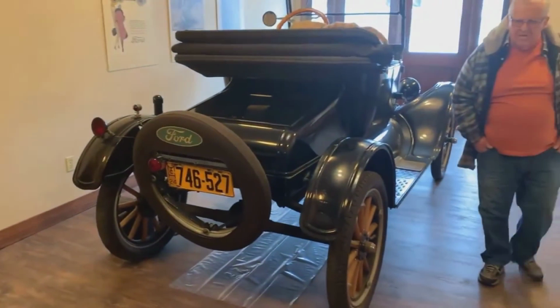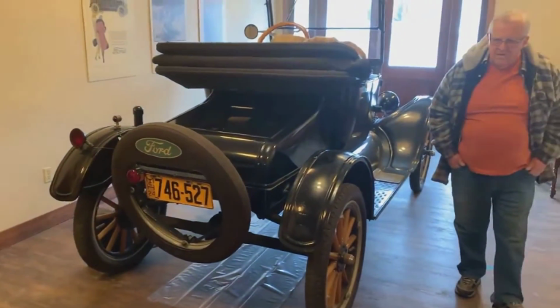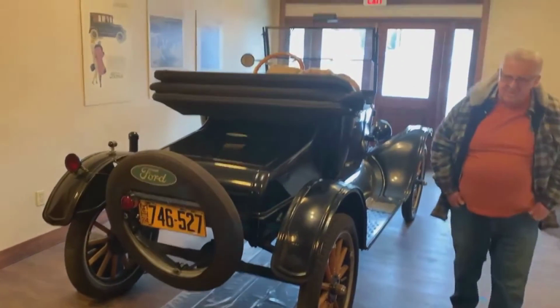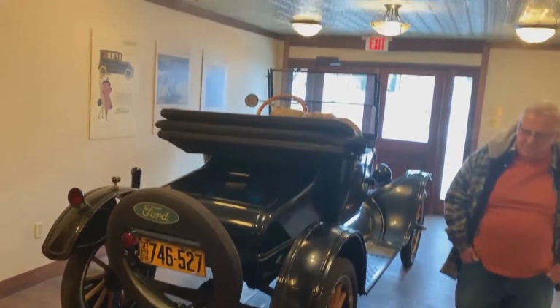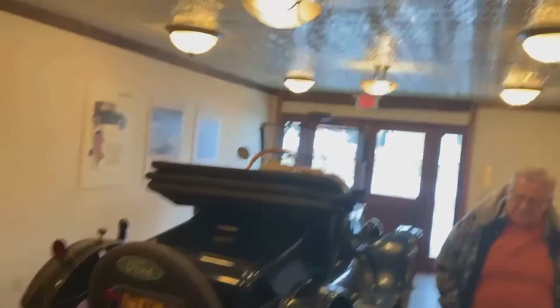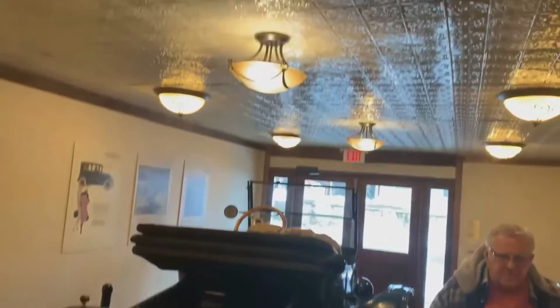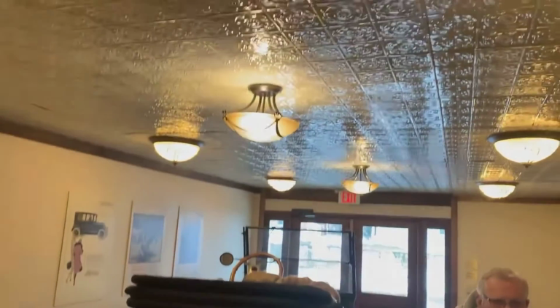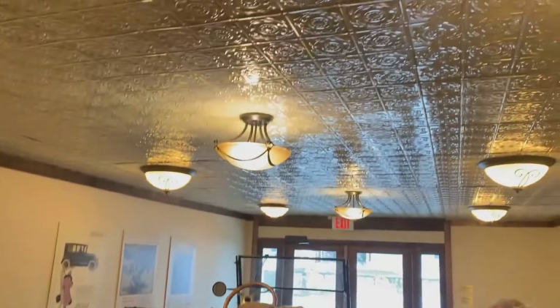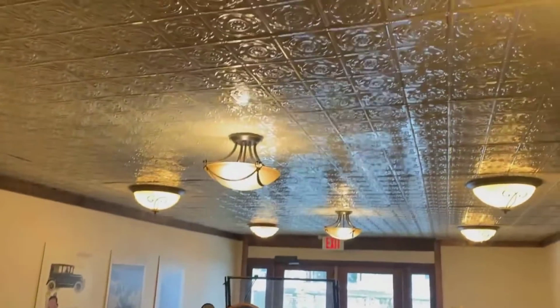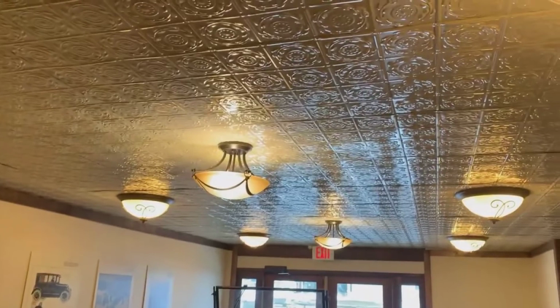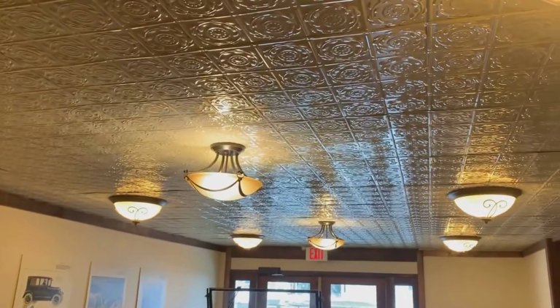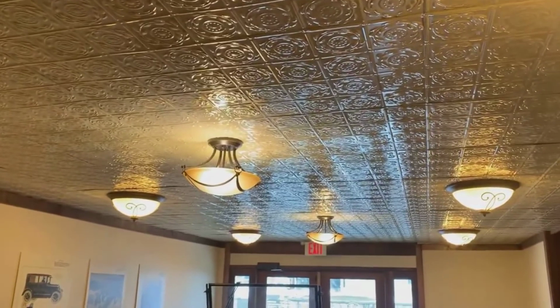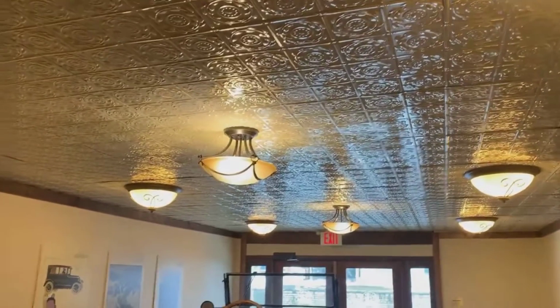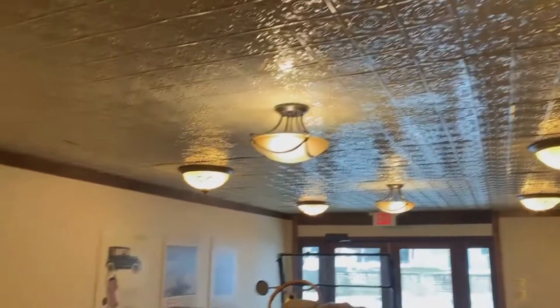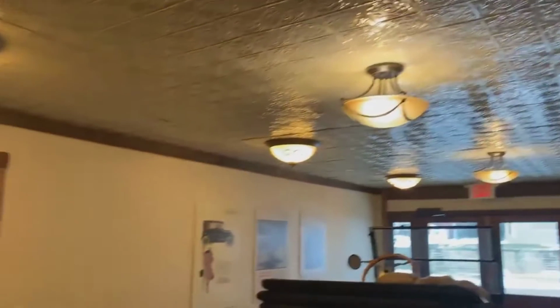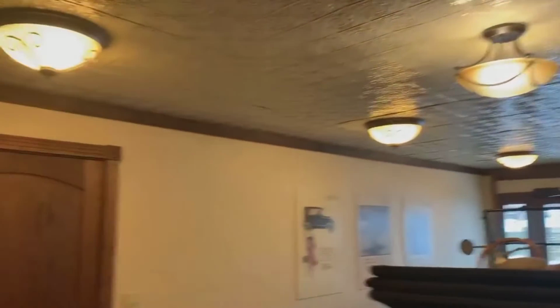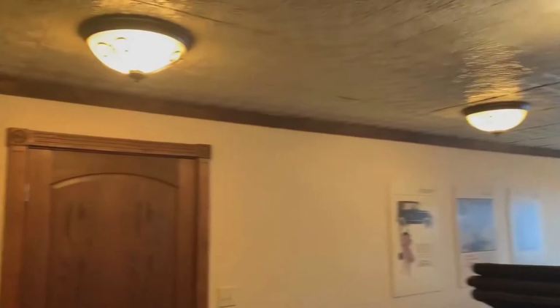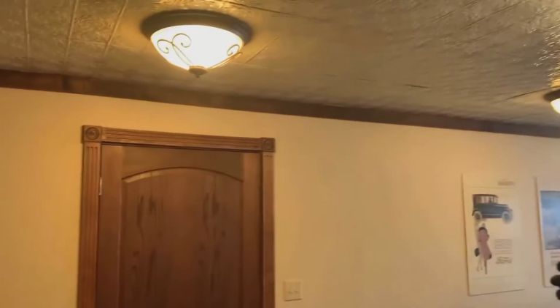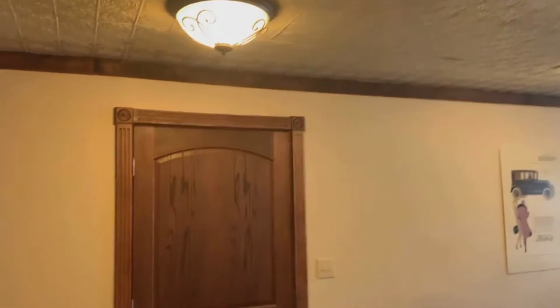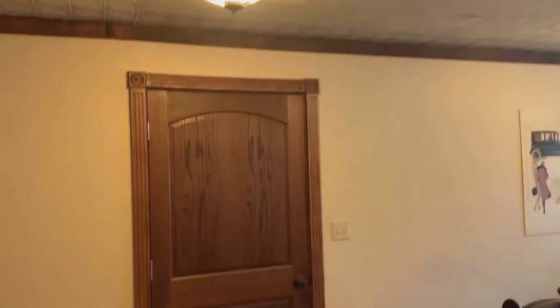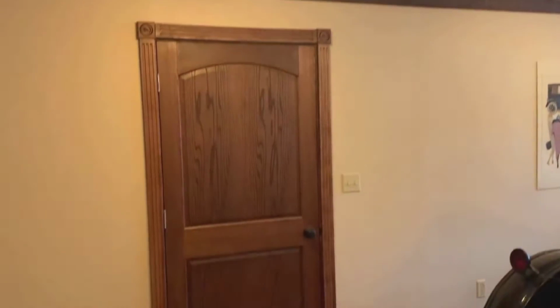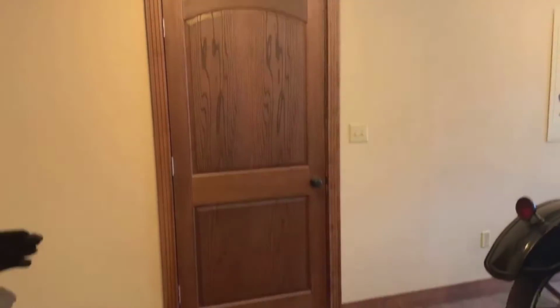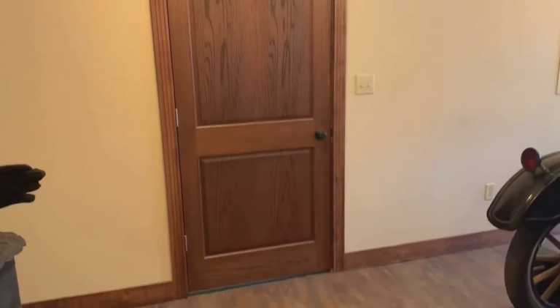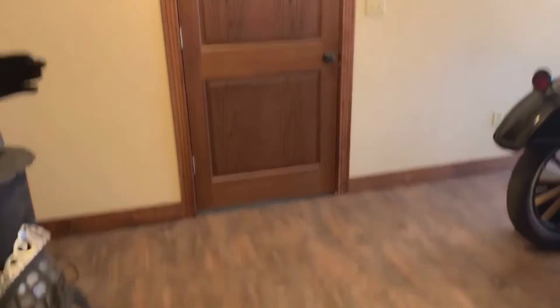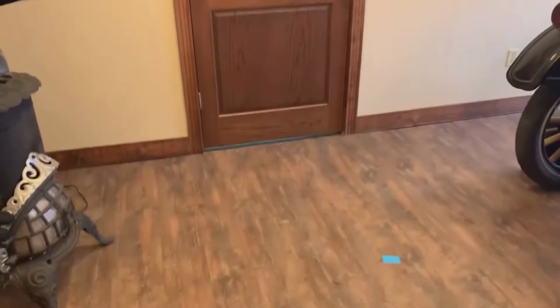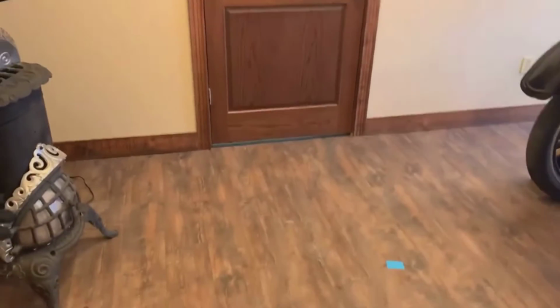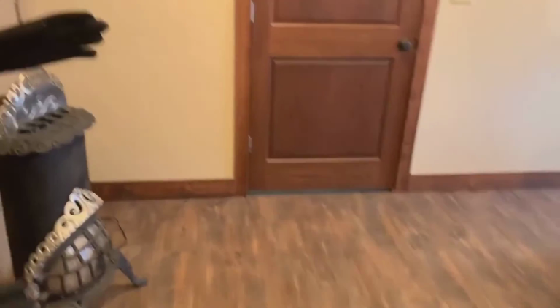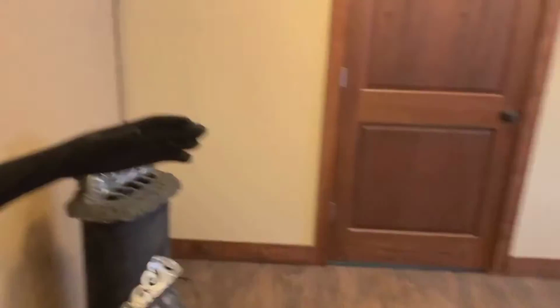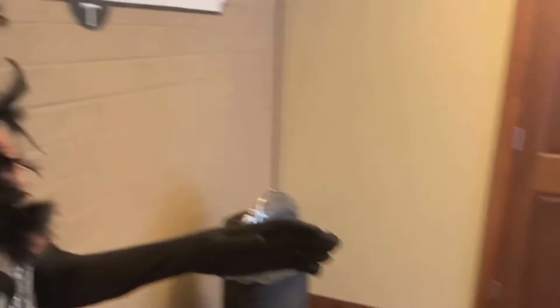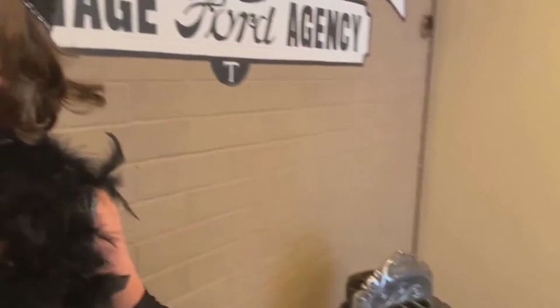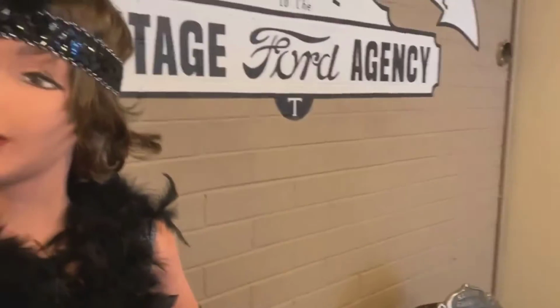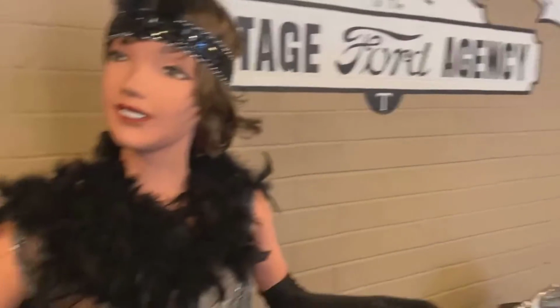This is my first time in this room and it's just beautifully done. Look at the door with the casing, look at the floor. A lot of work — volunteer work did all of this.